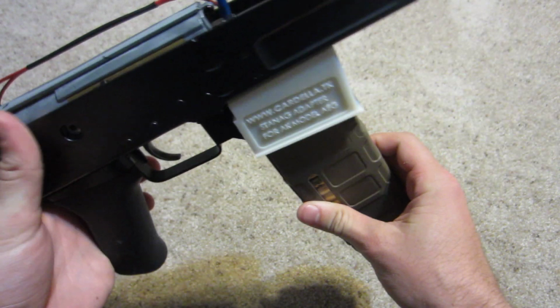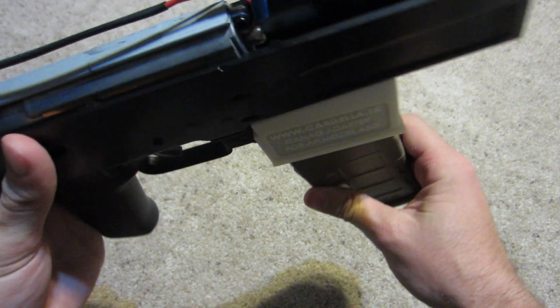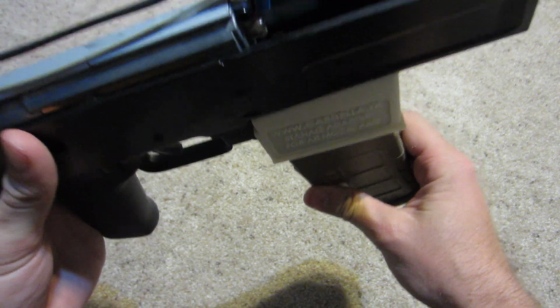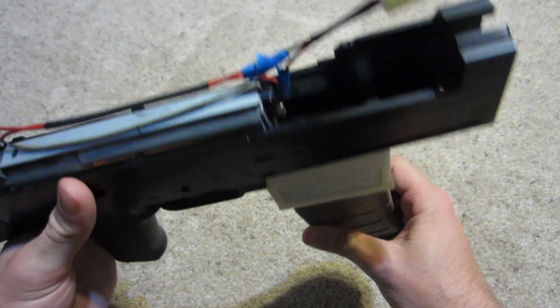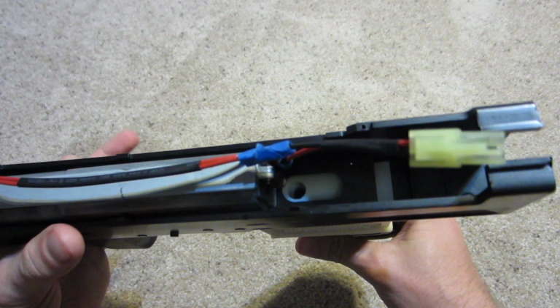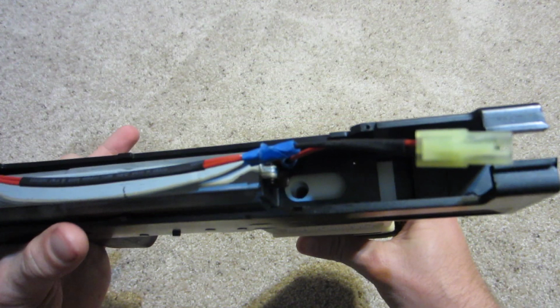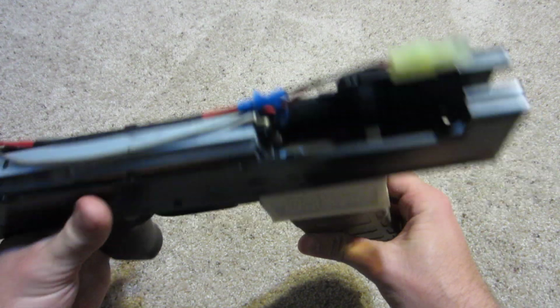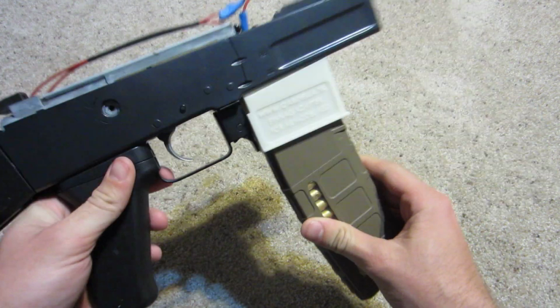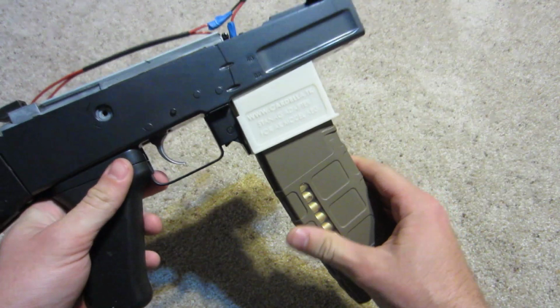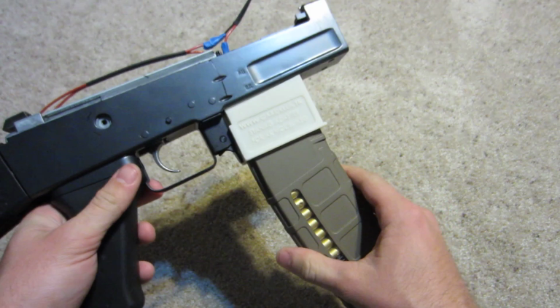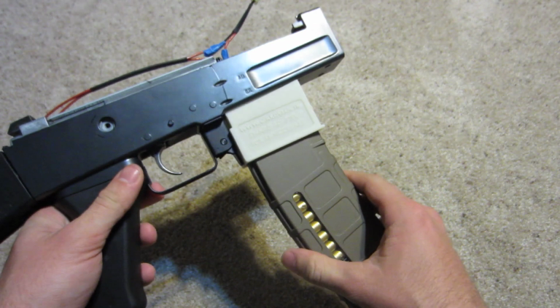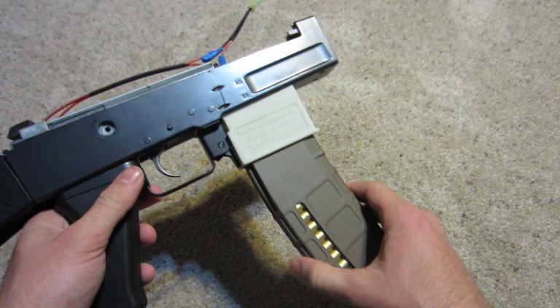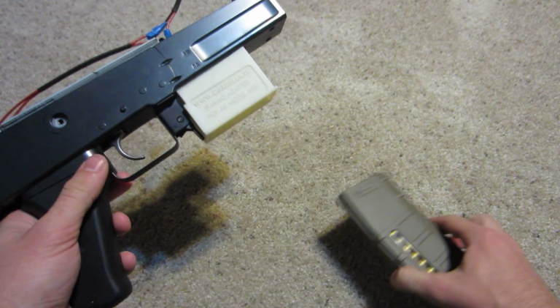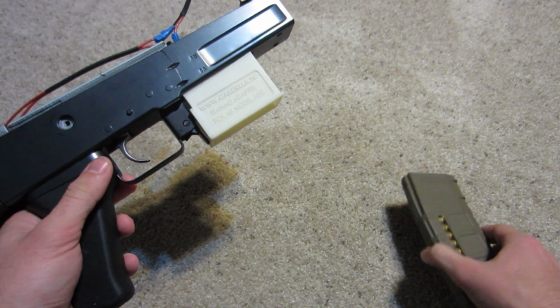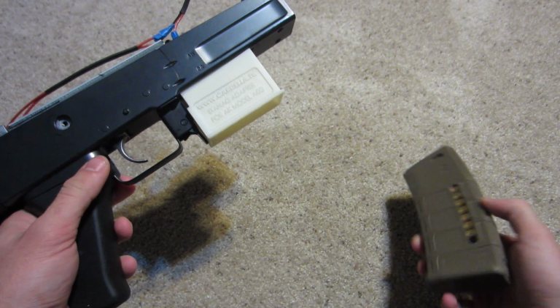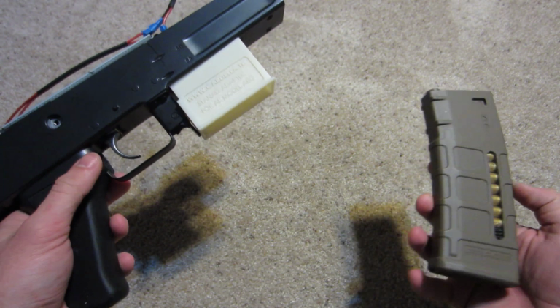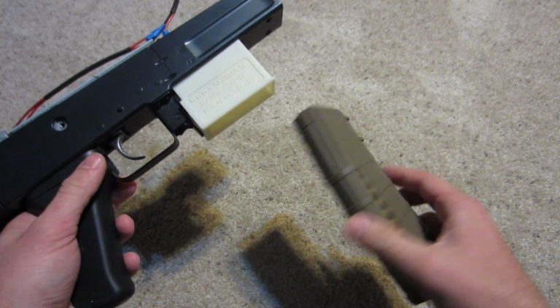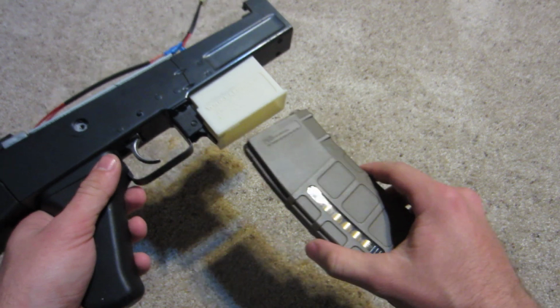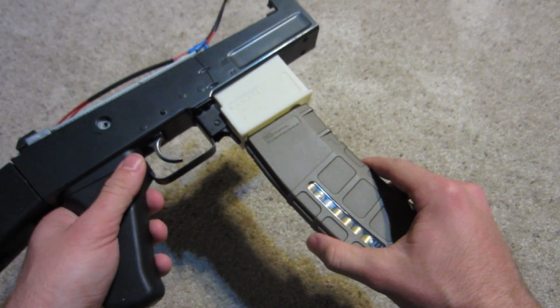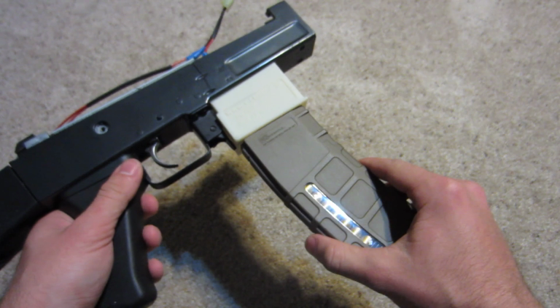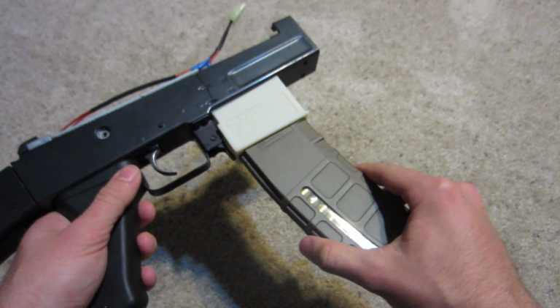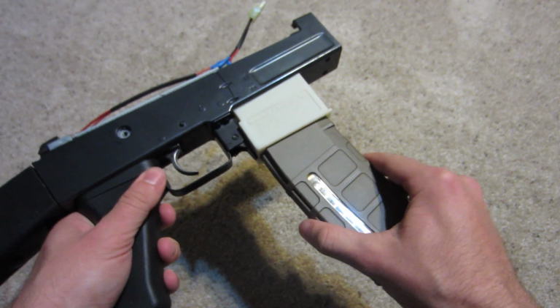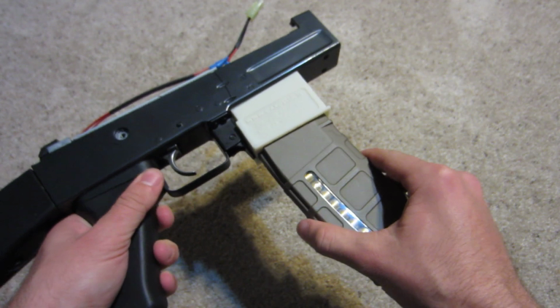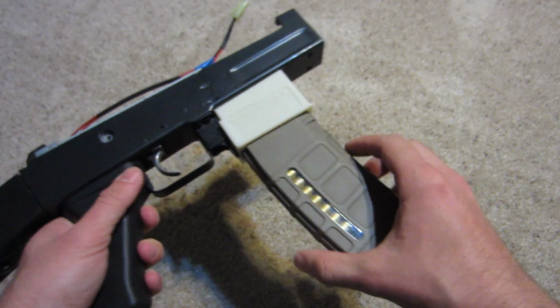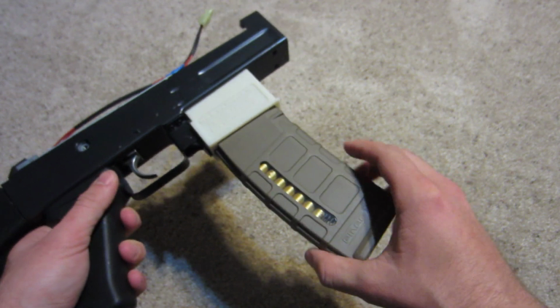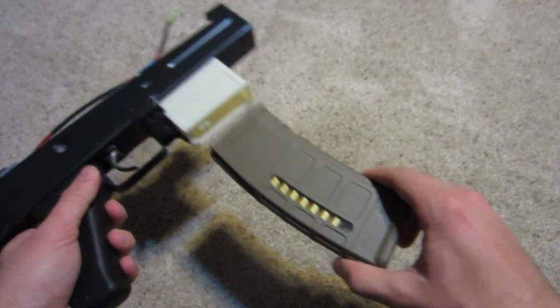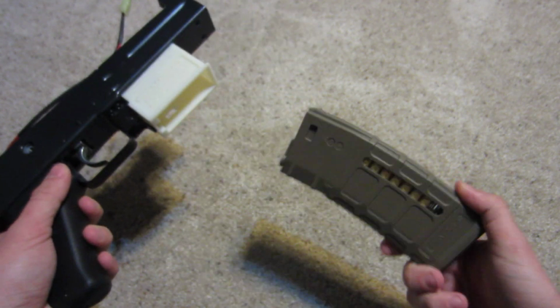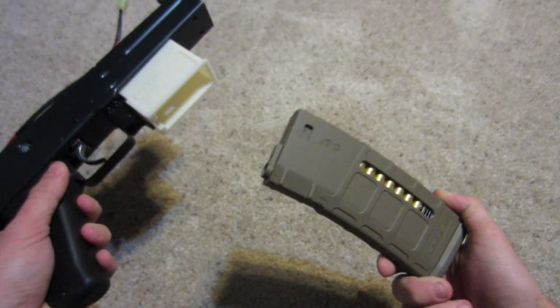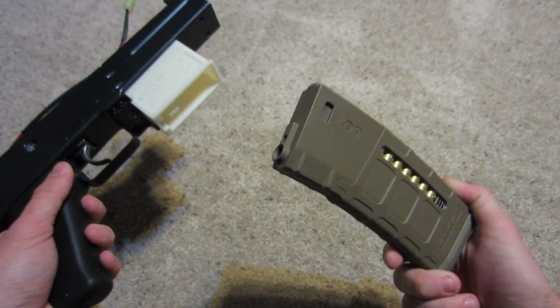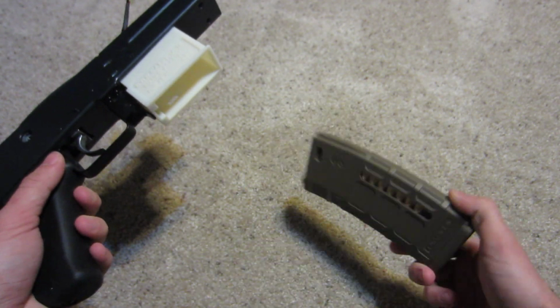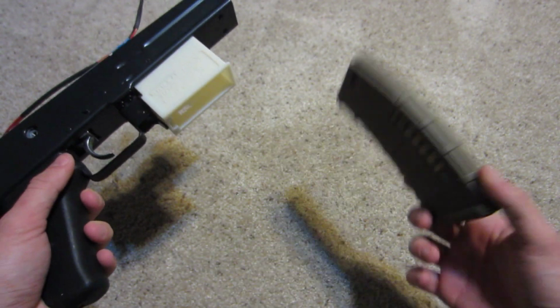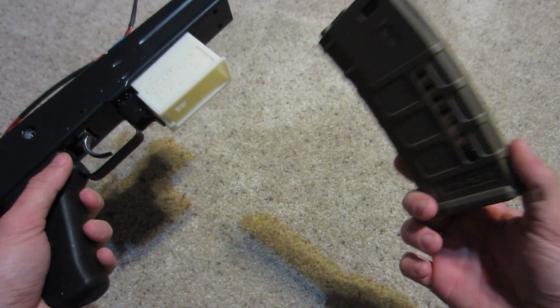I'm going to have to check that with an actual hop up to make sure it fits perfectly. But so far the fit for P-mags is perfect. These mid-cap P-mags are perfect.